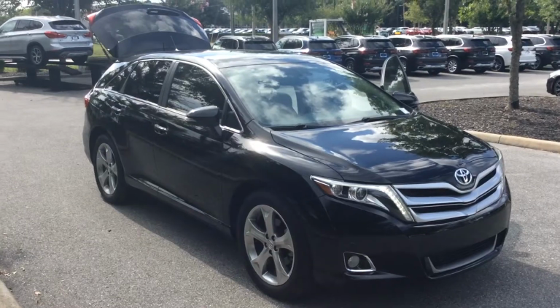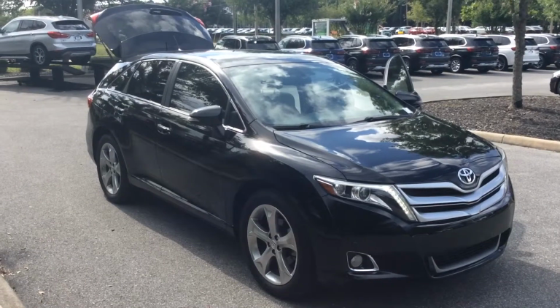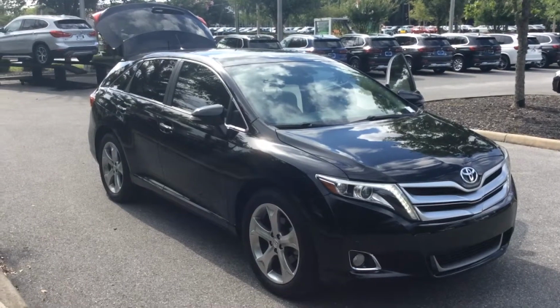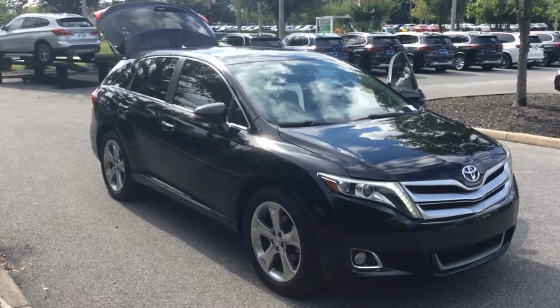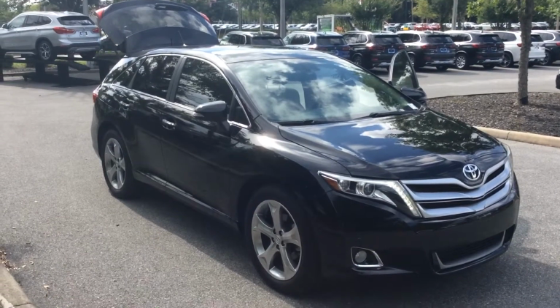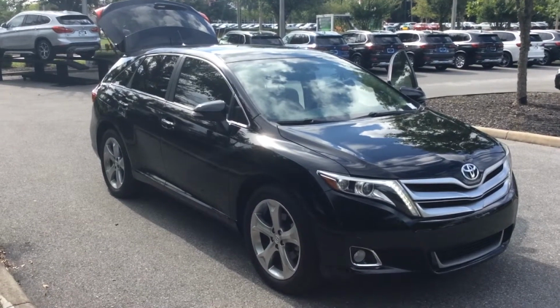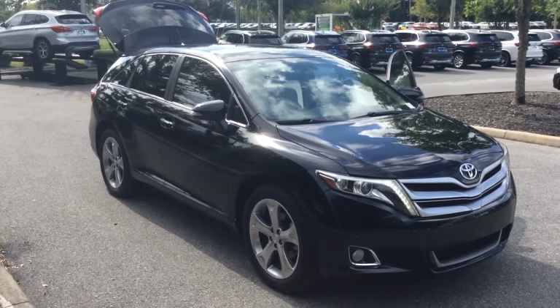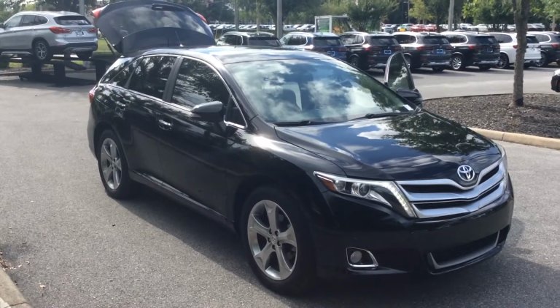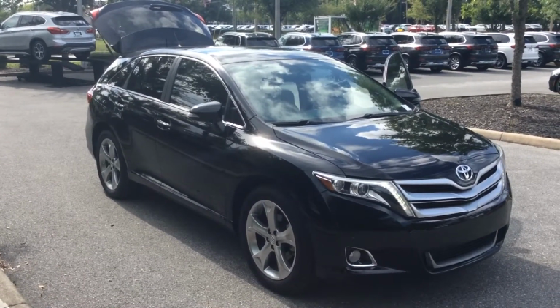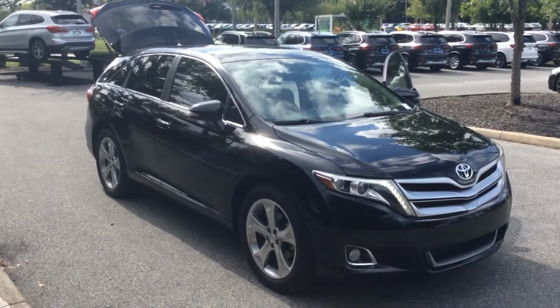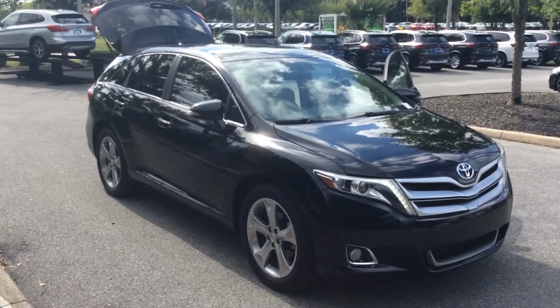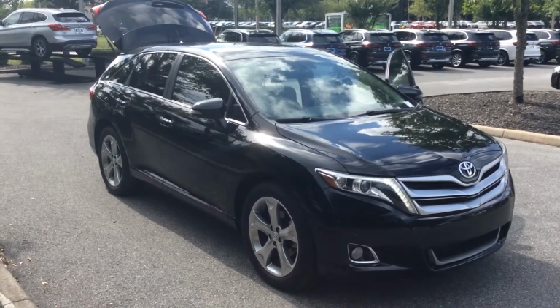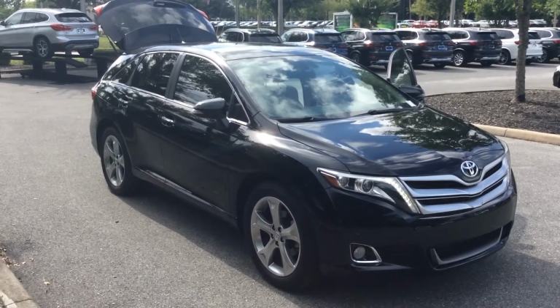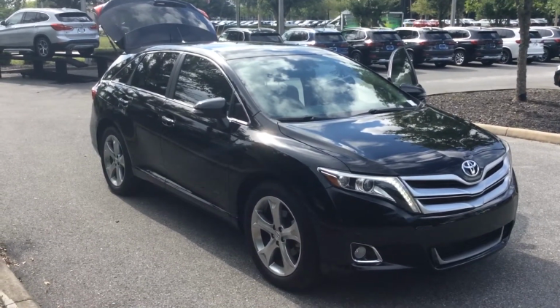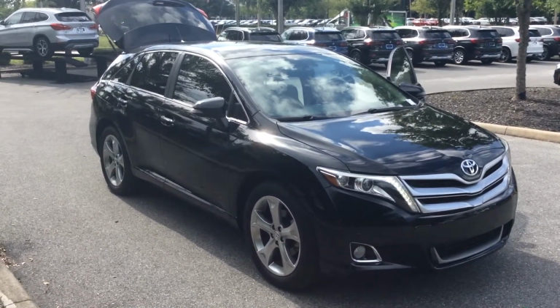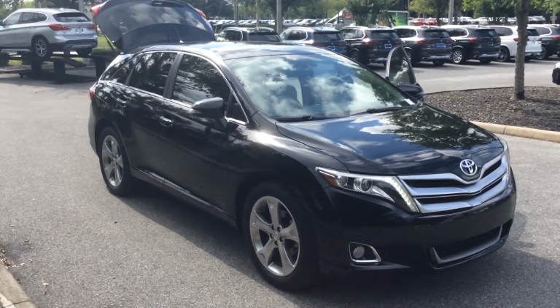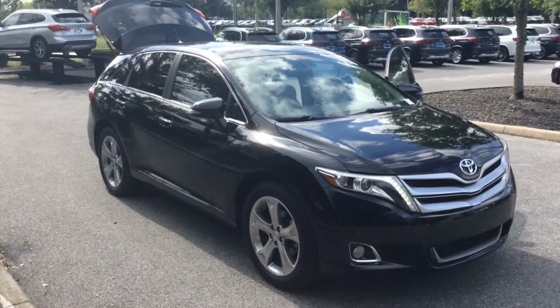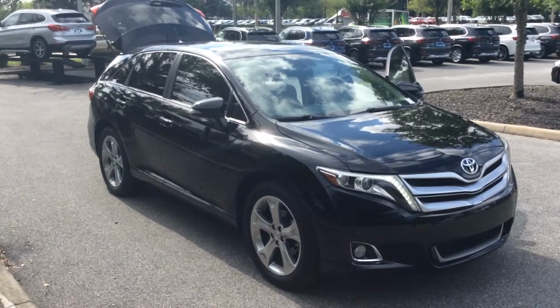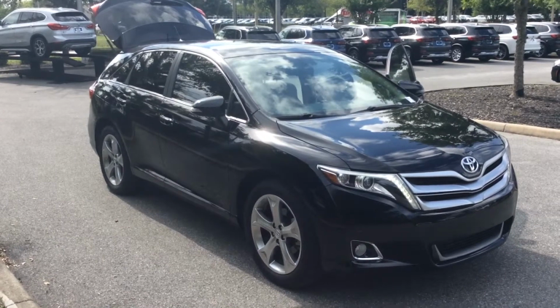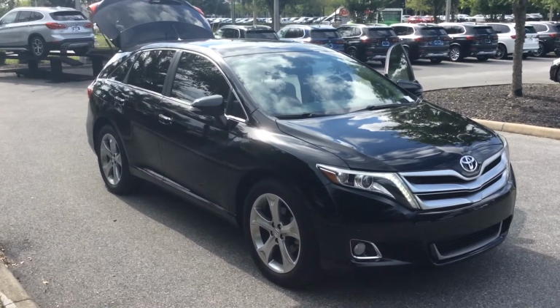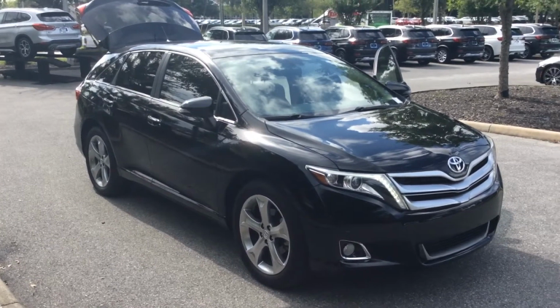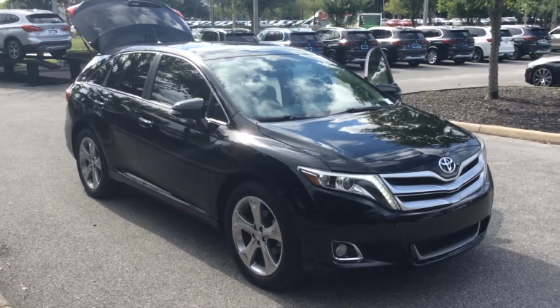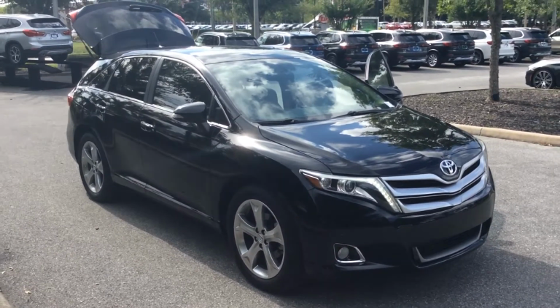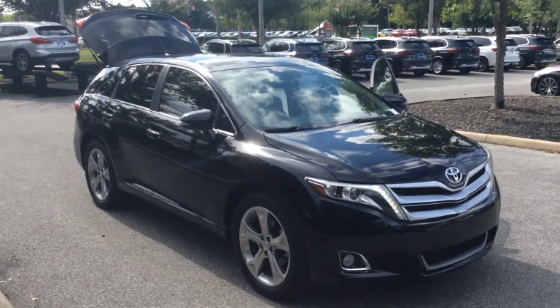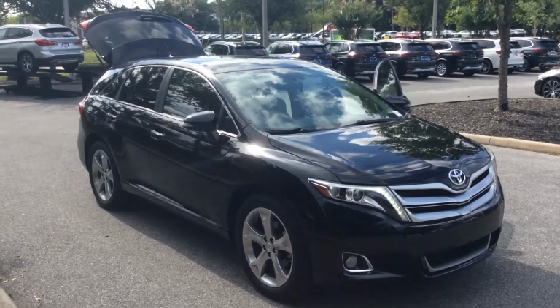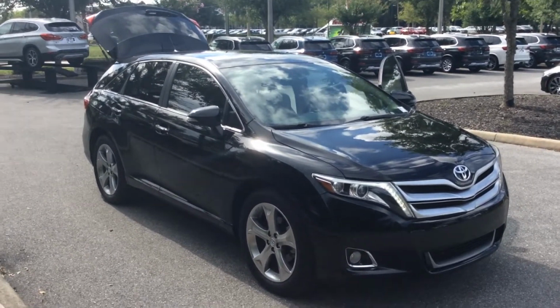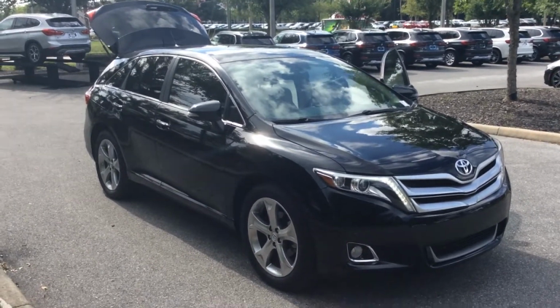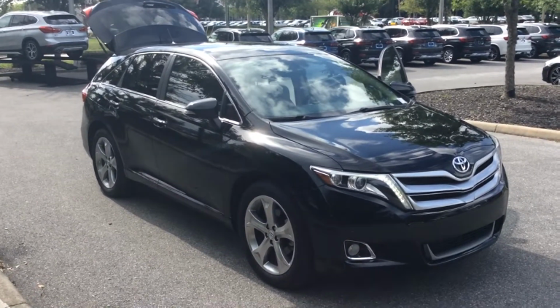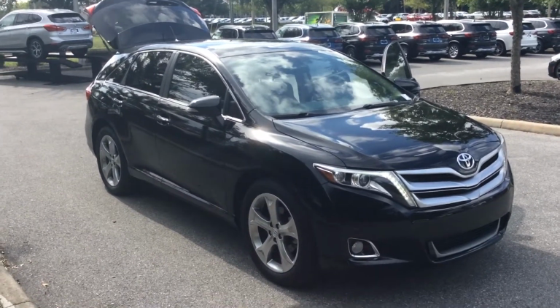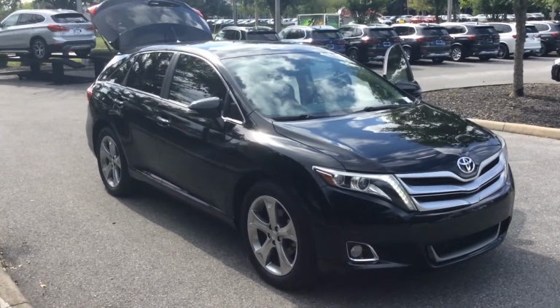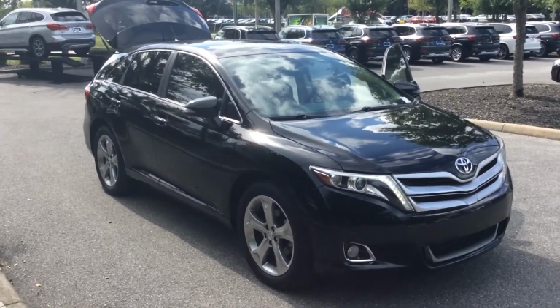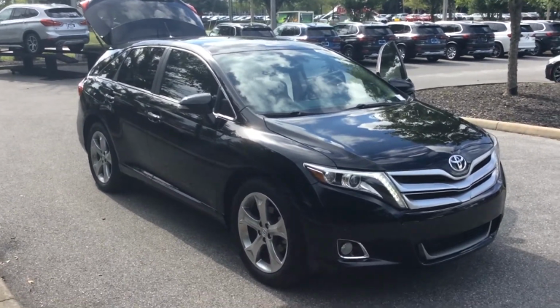Hey Maria, how's it going today? It's Jack Neely here at BMW Gainesville. I just want to make this quick video tour of this awesome Toyota Venza for you.